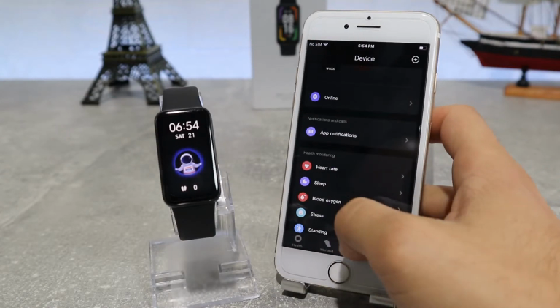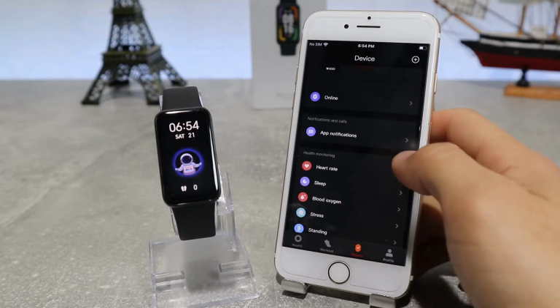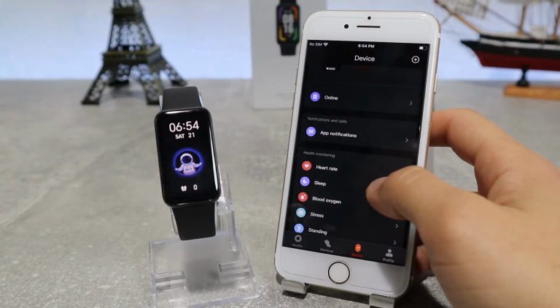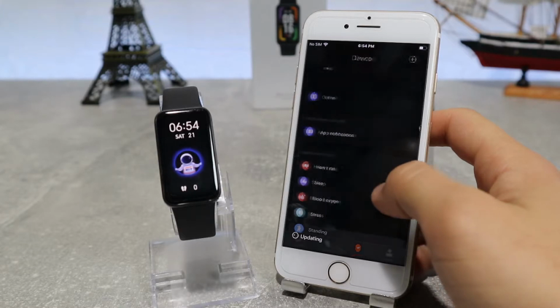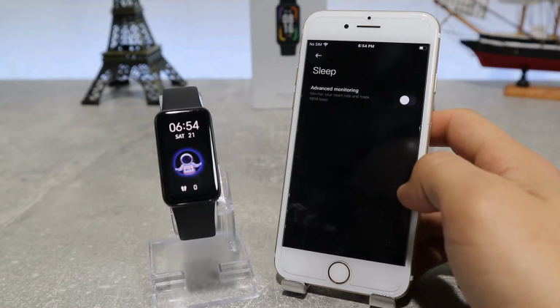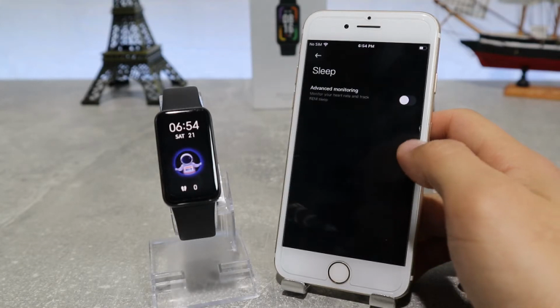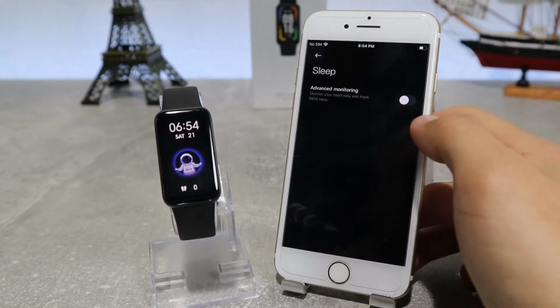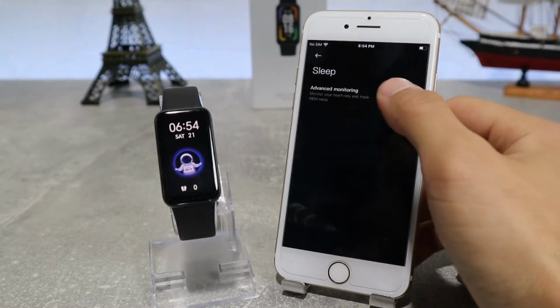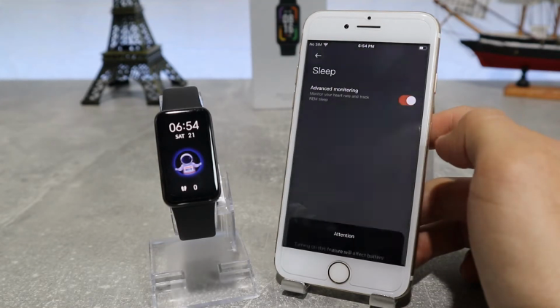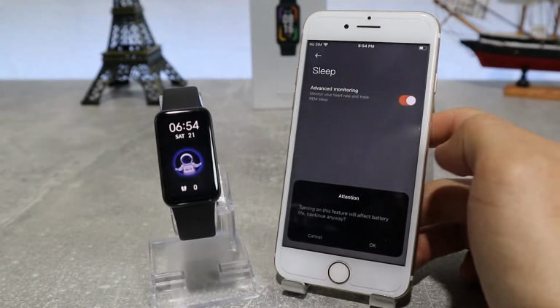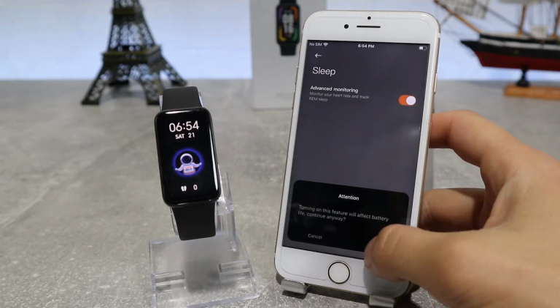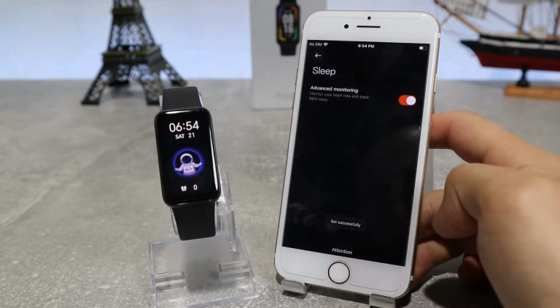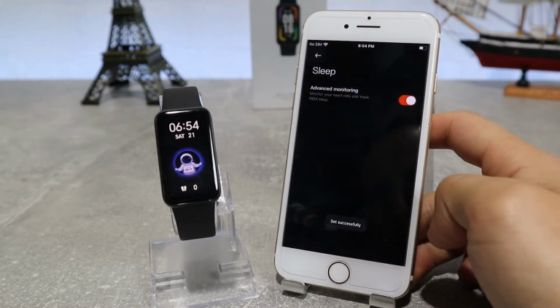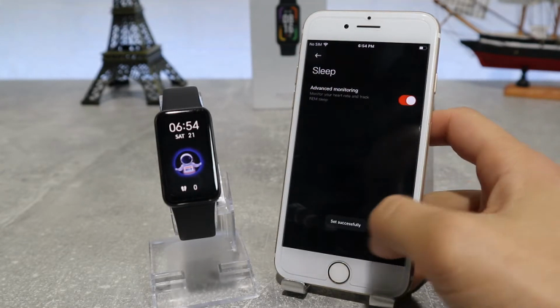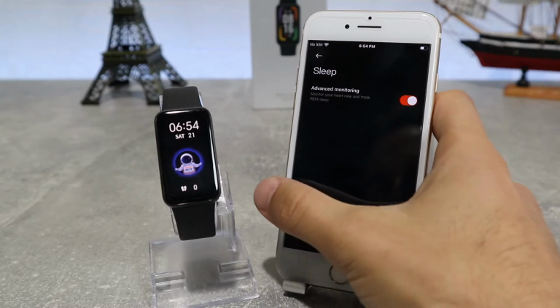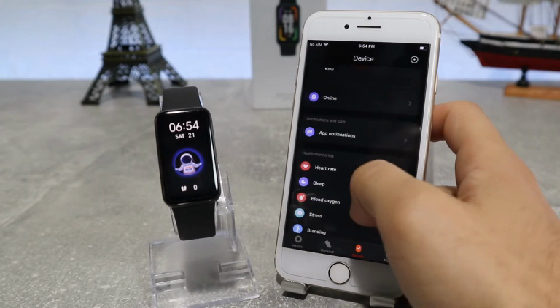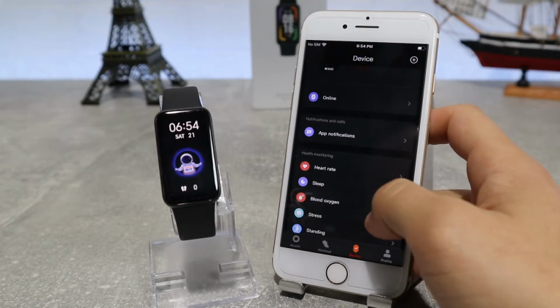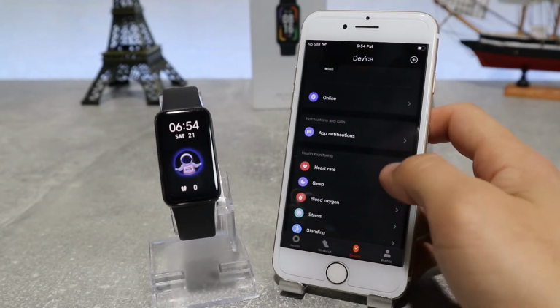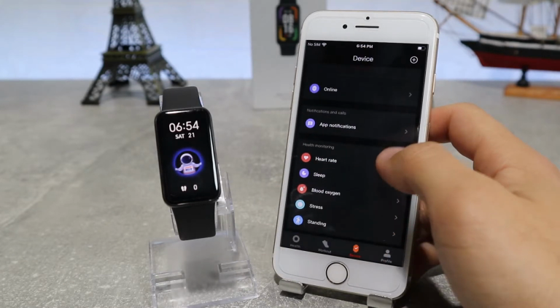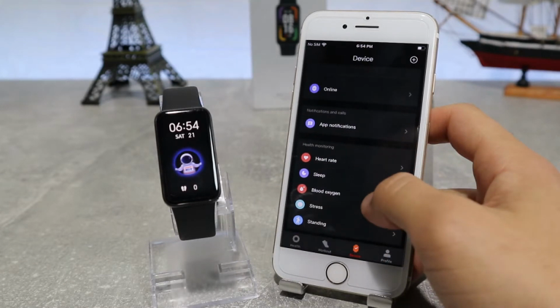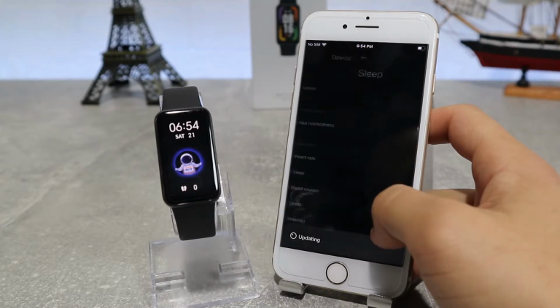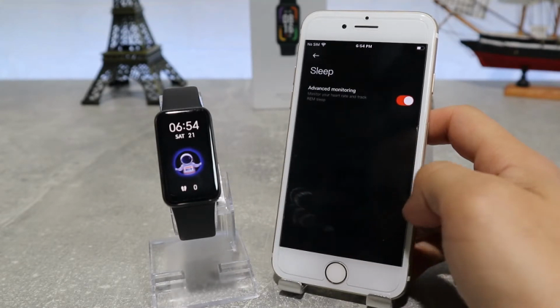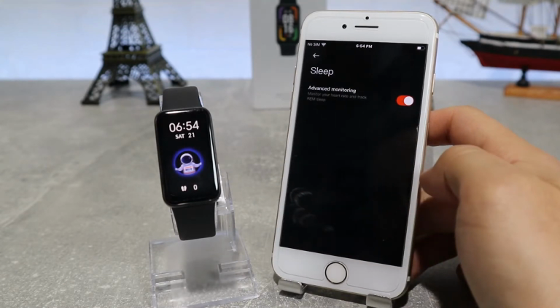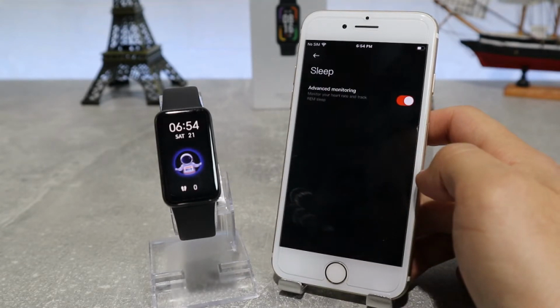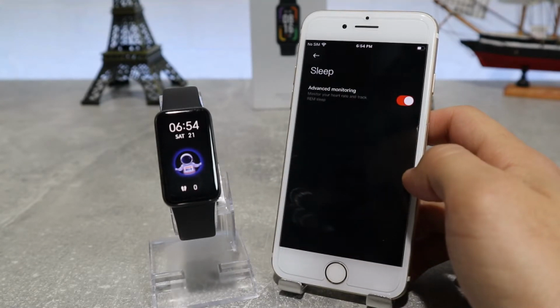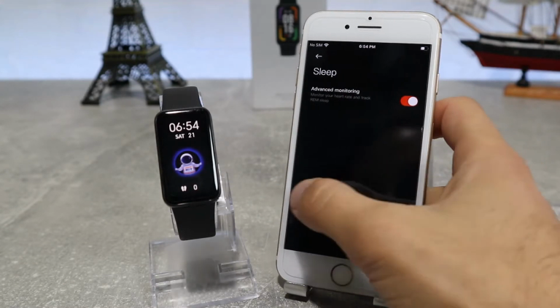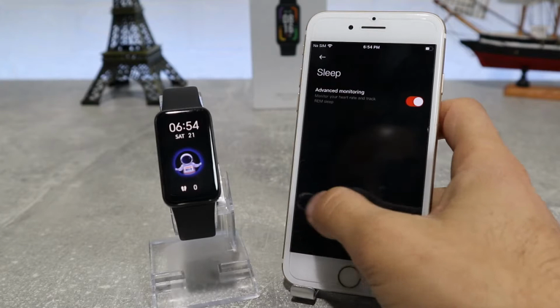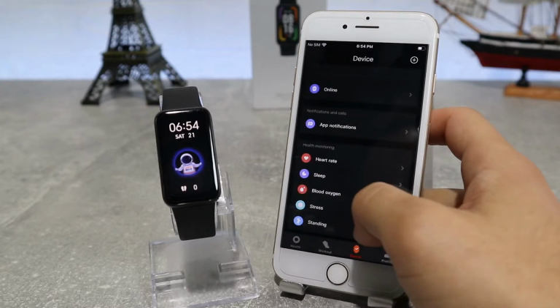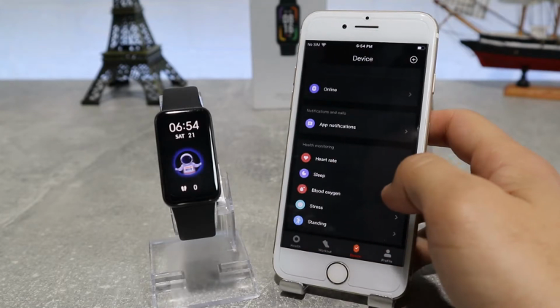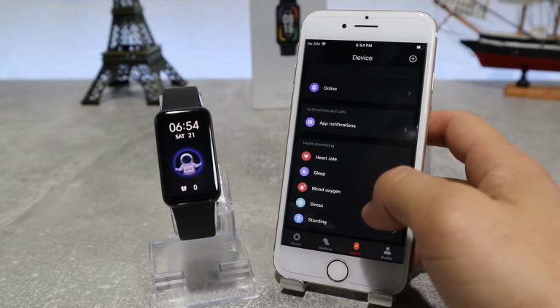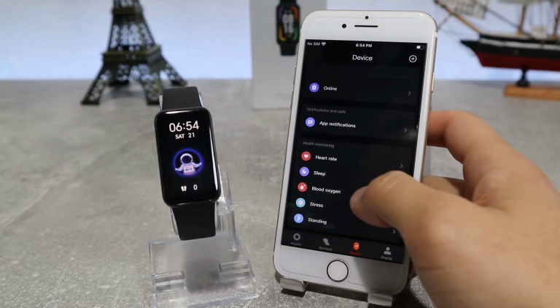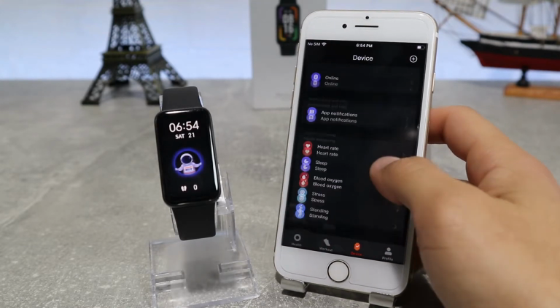After that, we have the sleep monitoring option if we want to leave advanced monitoring on or off. Next is blood oxygen, which we can set to measure during our sleep and at the frequency that we want to use.